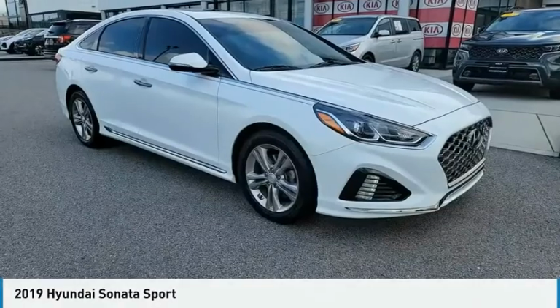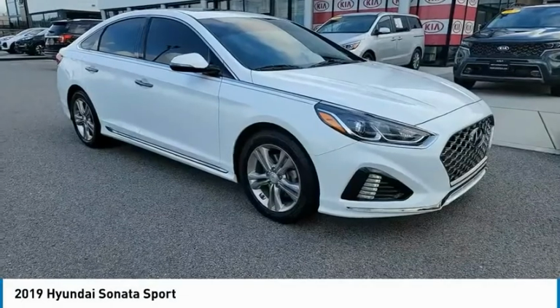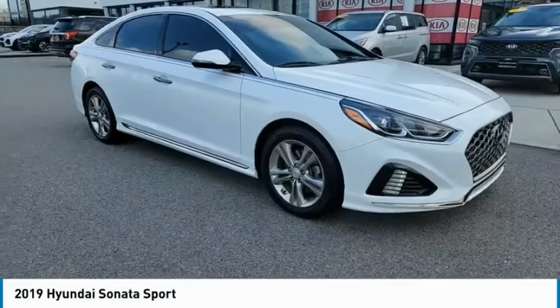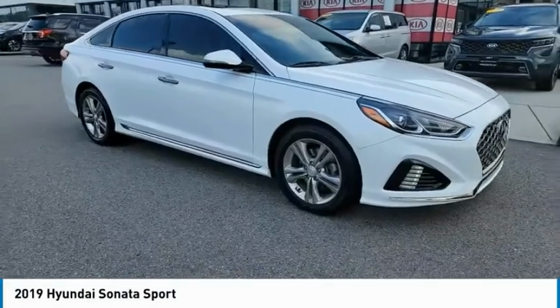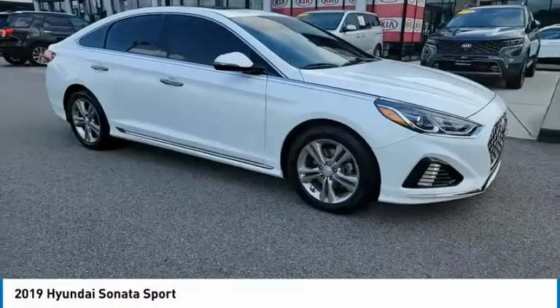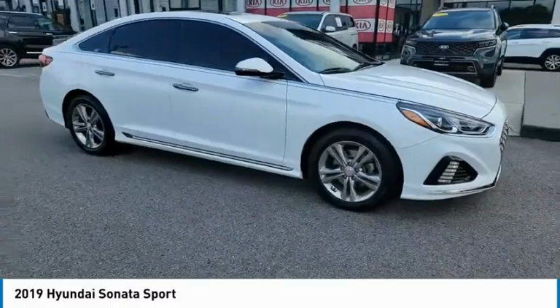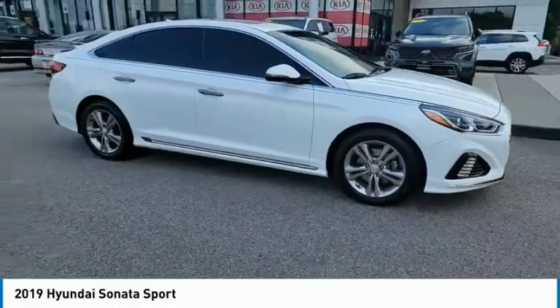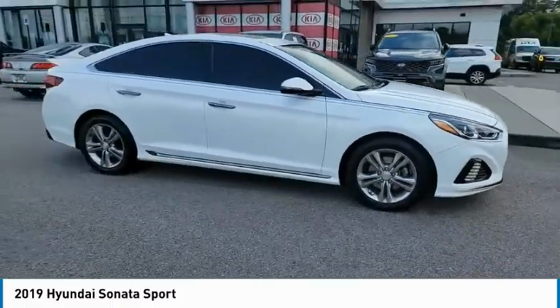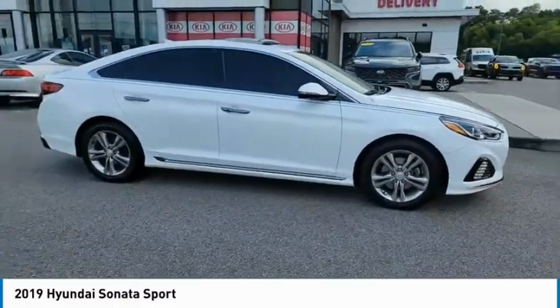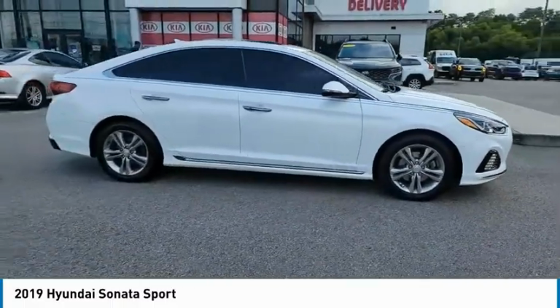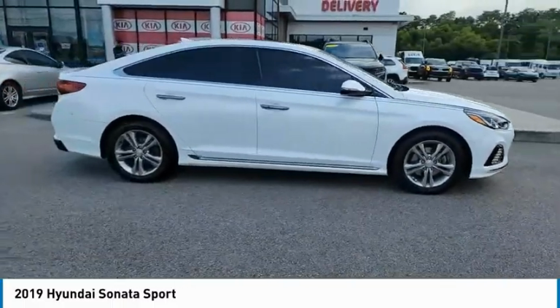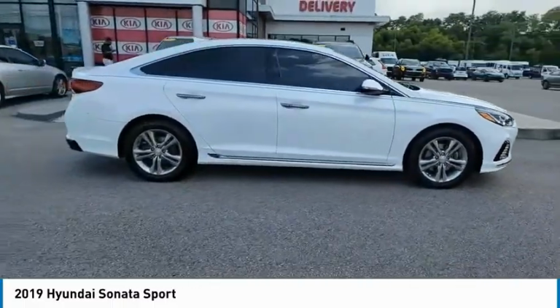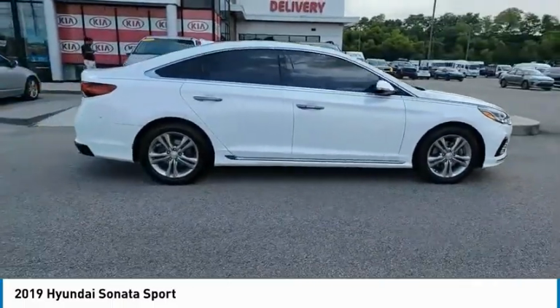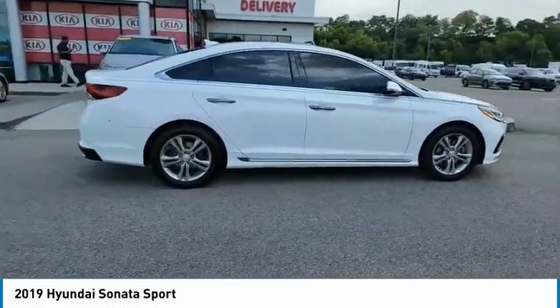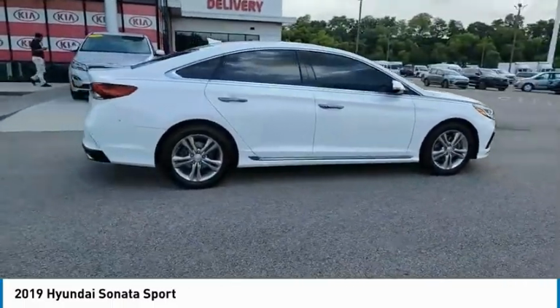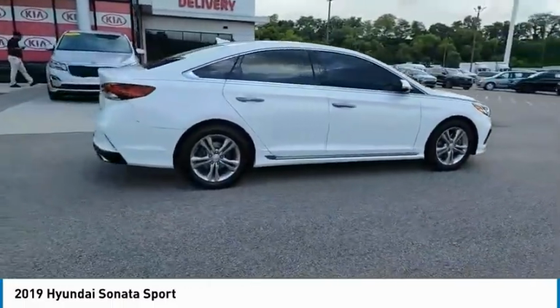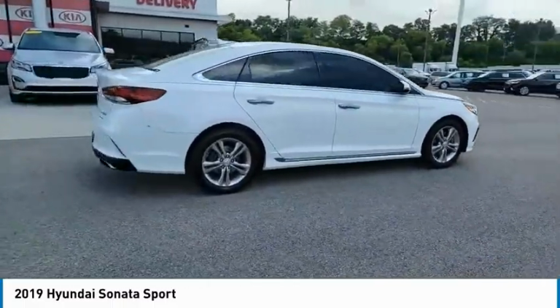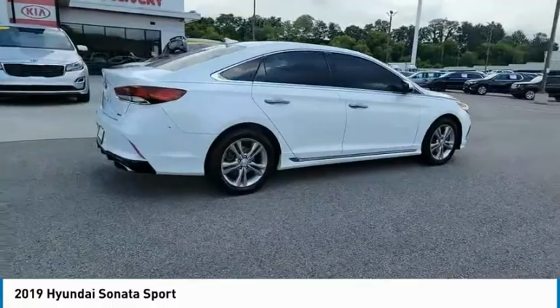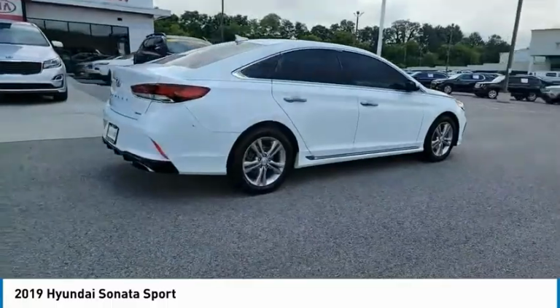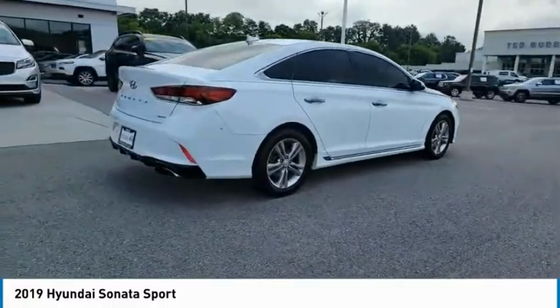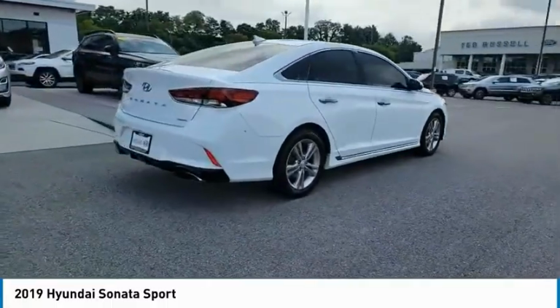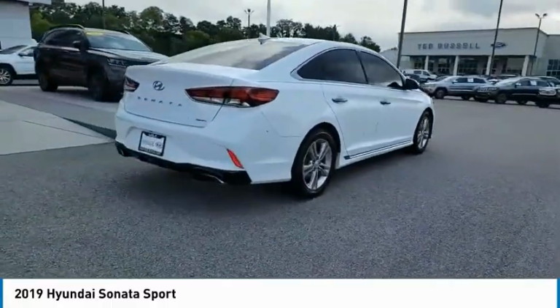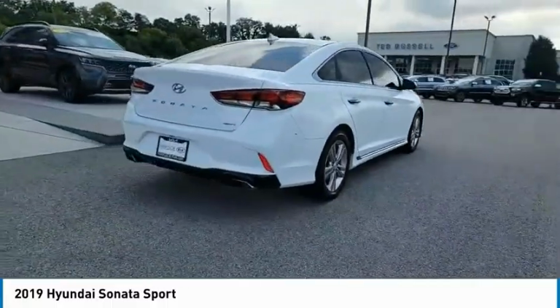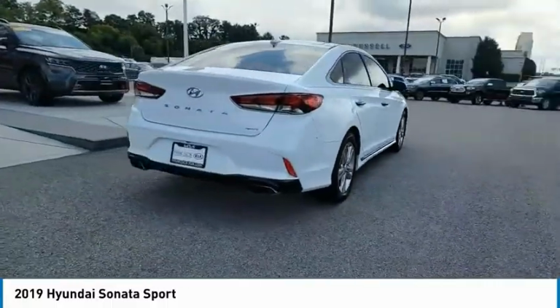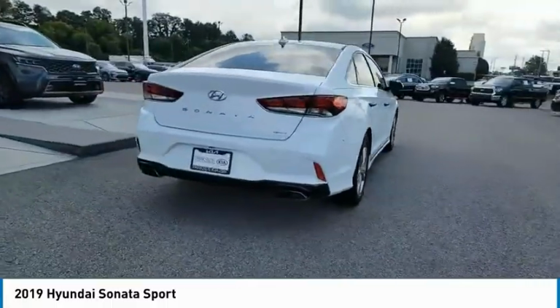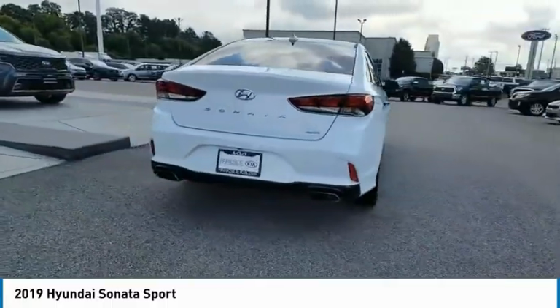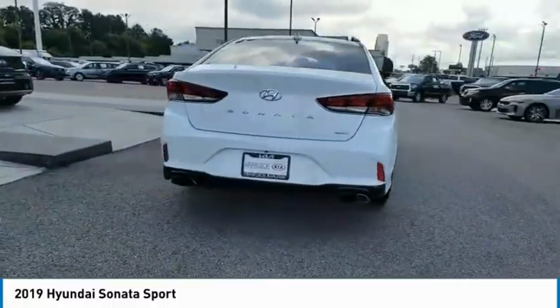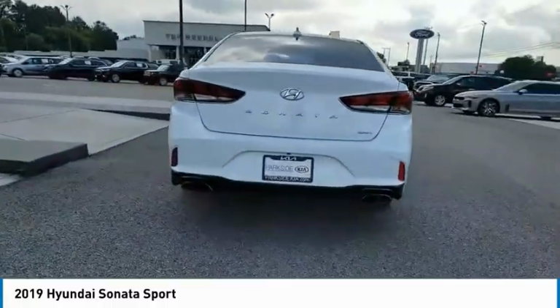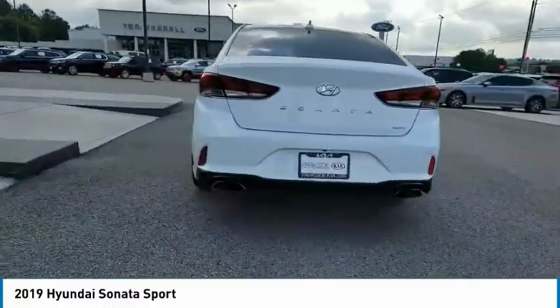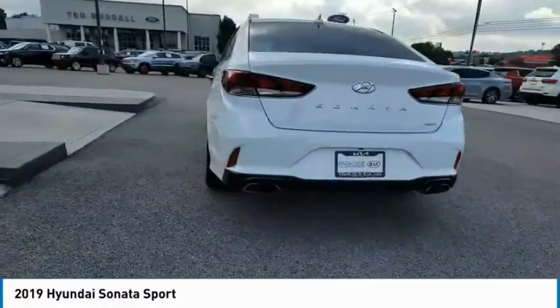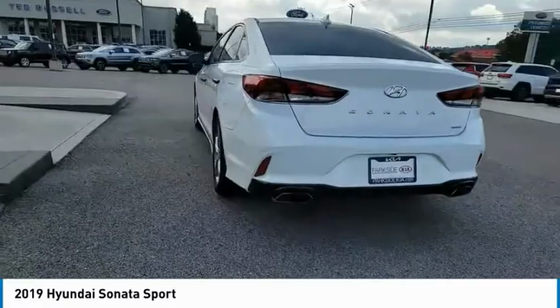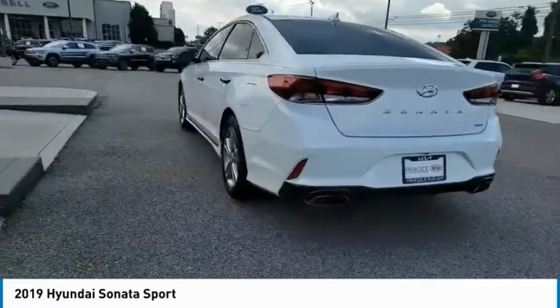Take a ride in the 2019 Sonata. The Sonata has a long list of technologically advanced interior features and options that make driving safer, more convenient and much more fun.